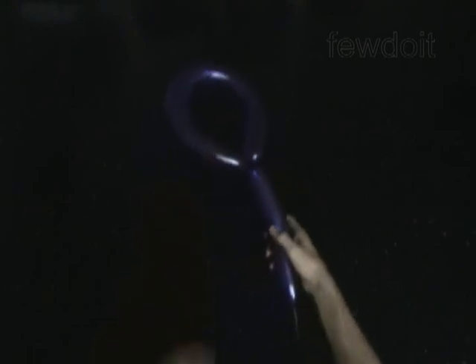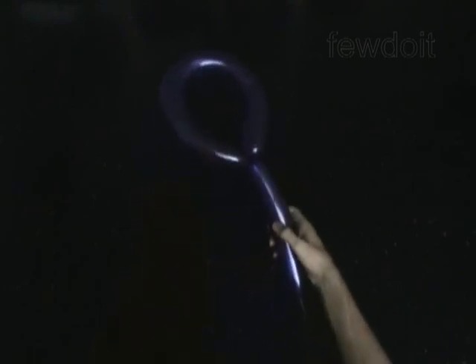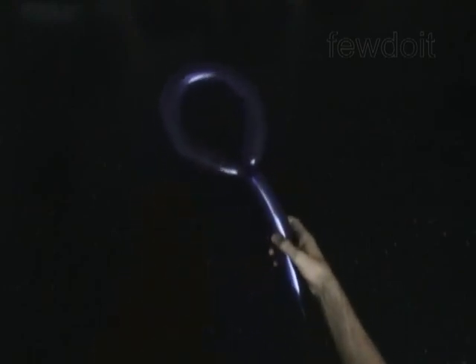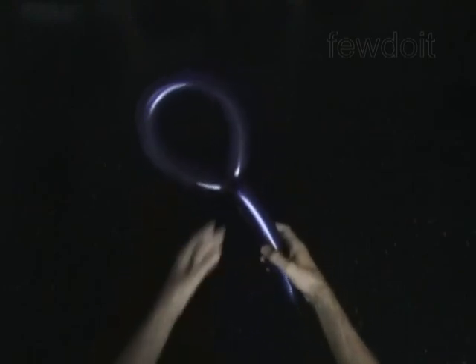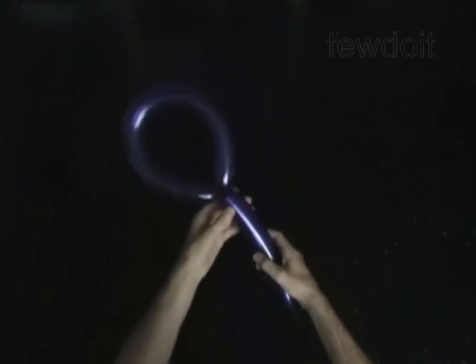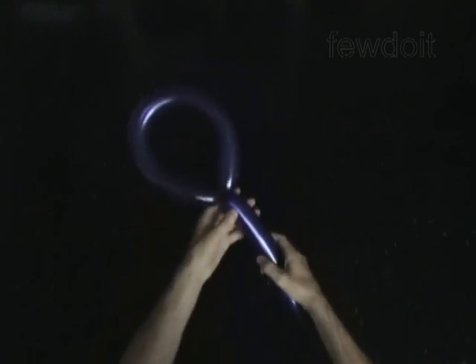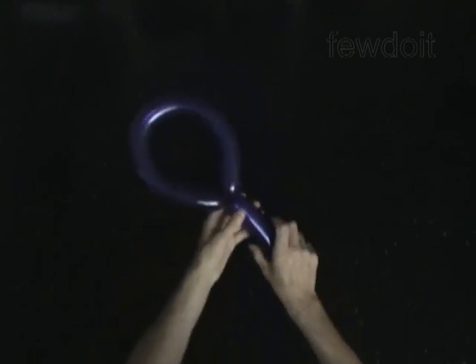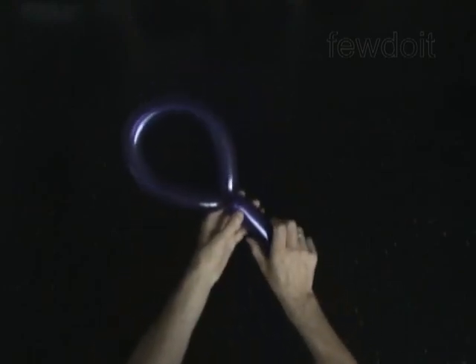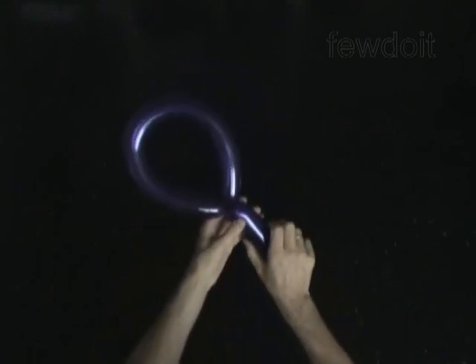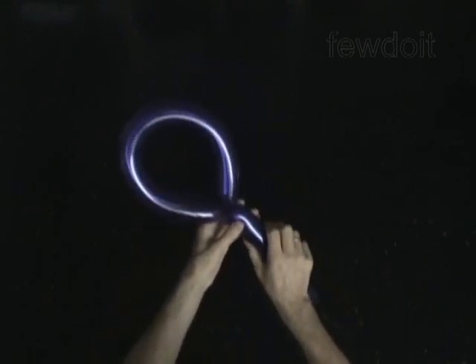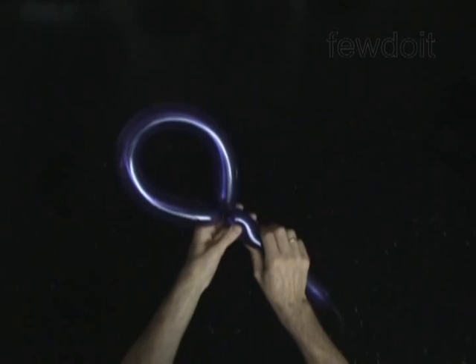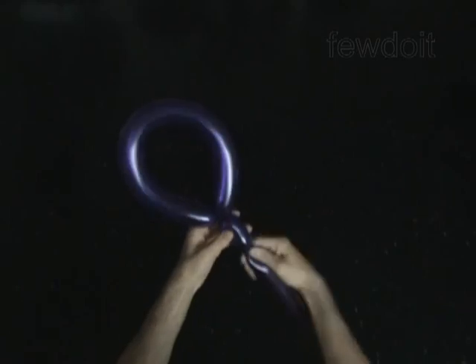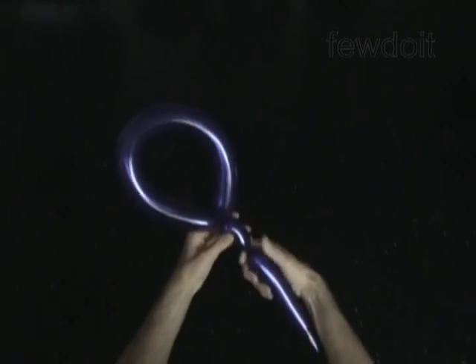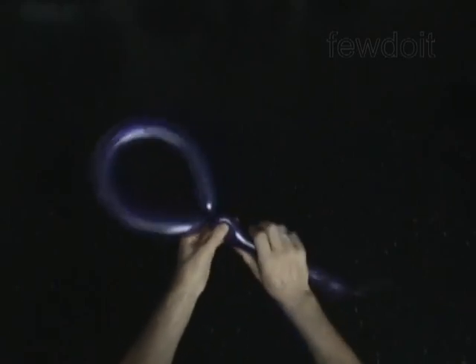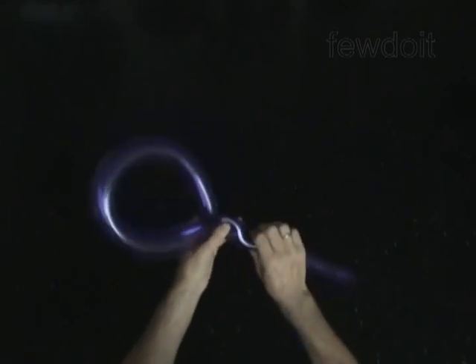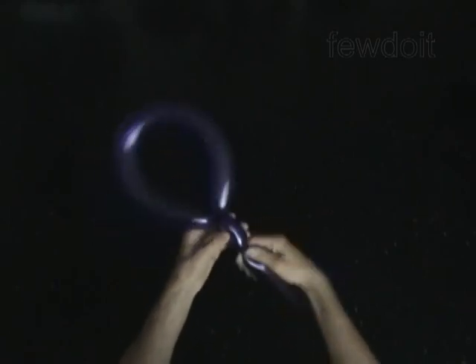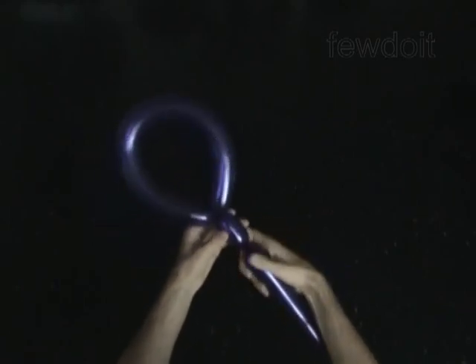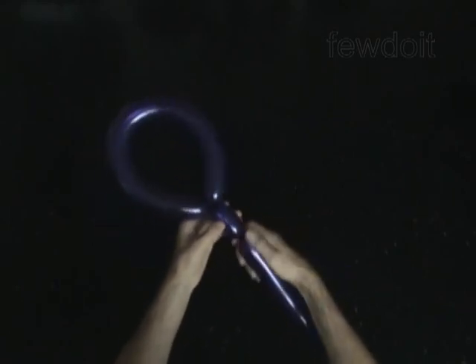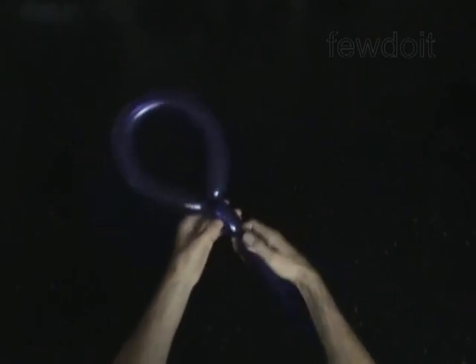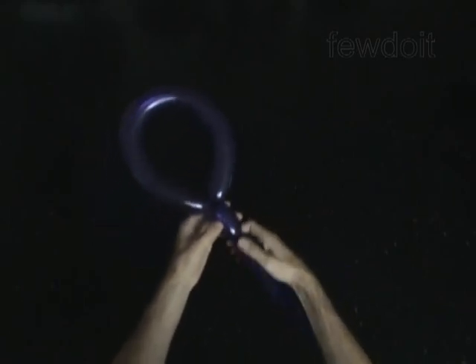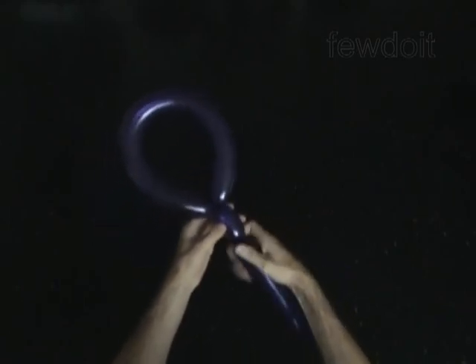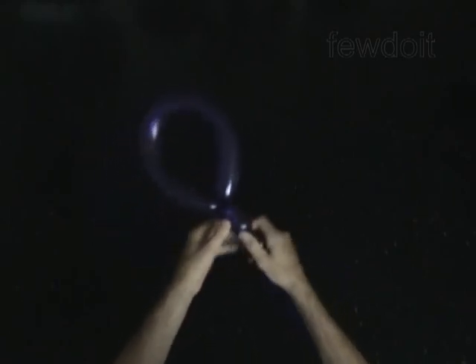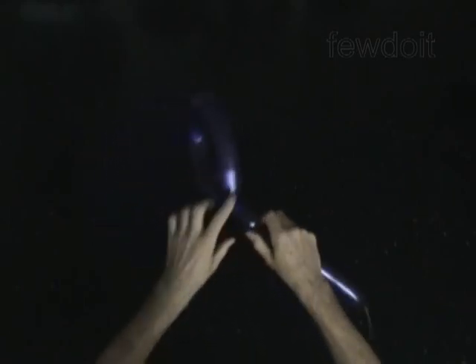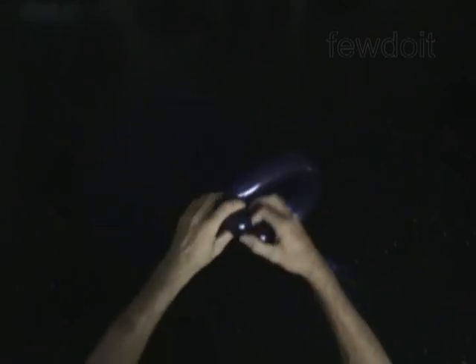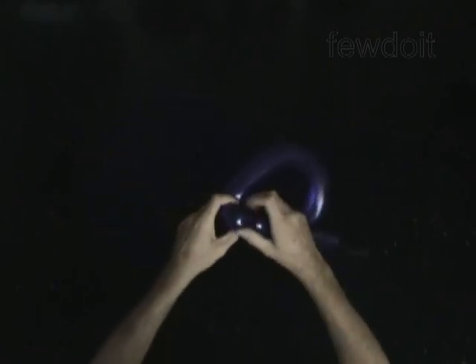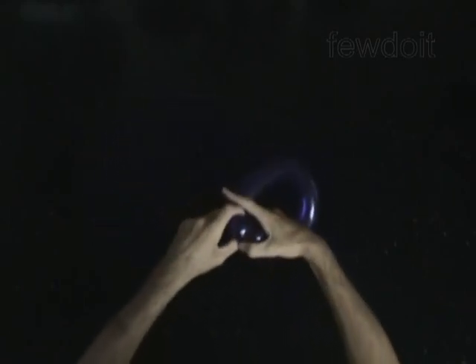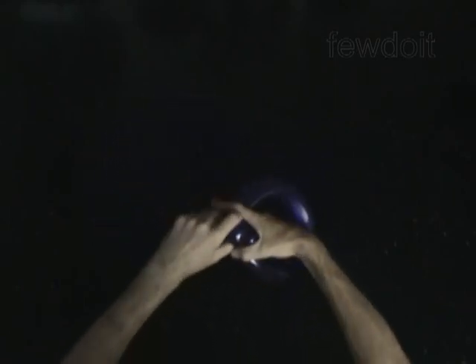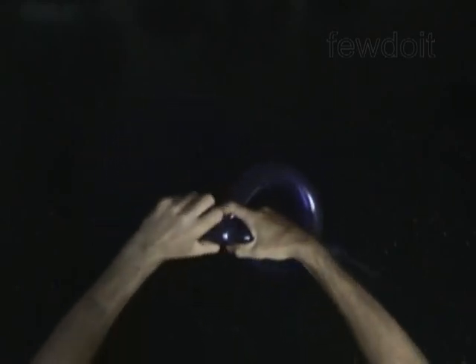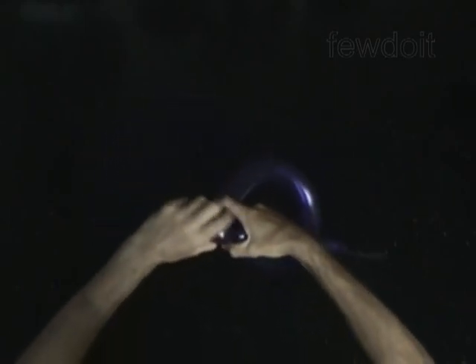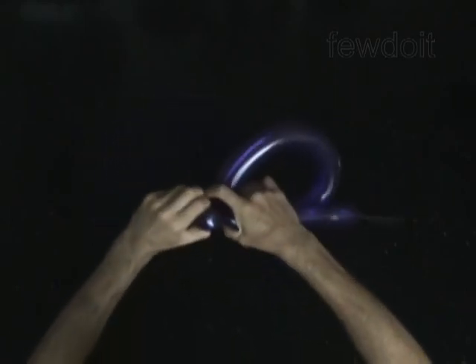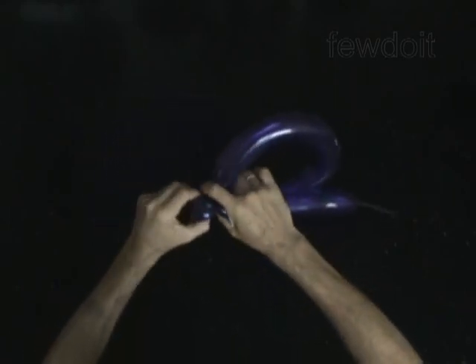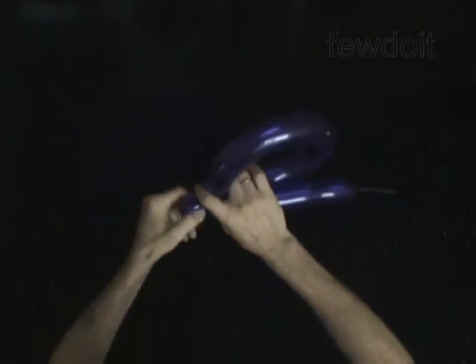Twist the second, soft, 2 inch bubble. Lock both ends of the second bubble in one lock twist.